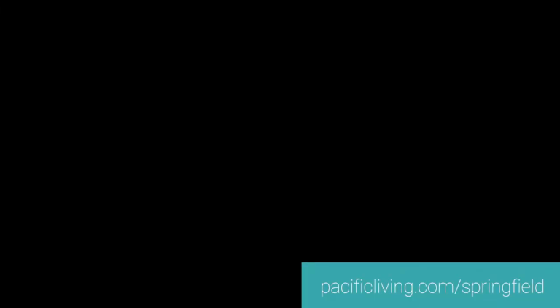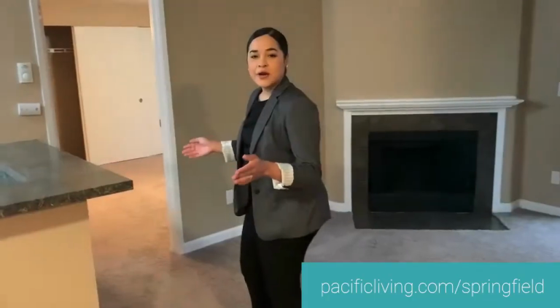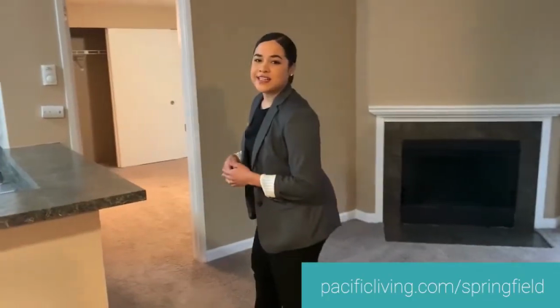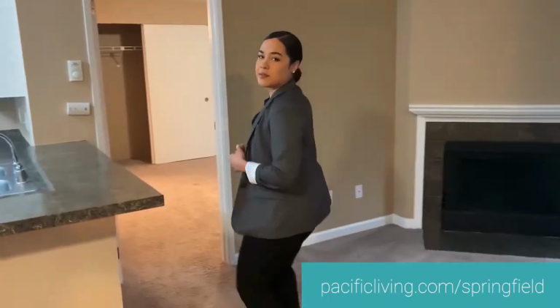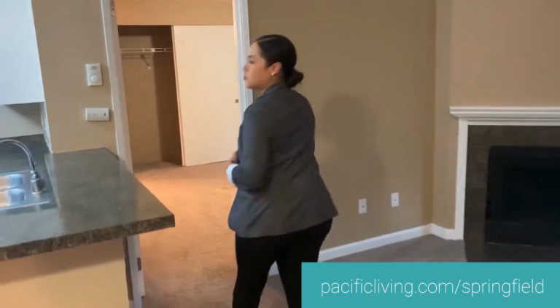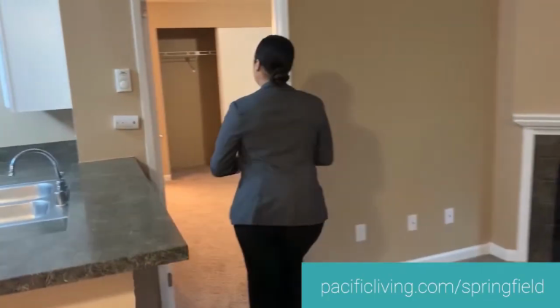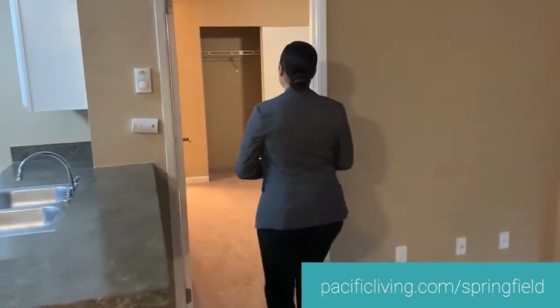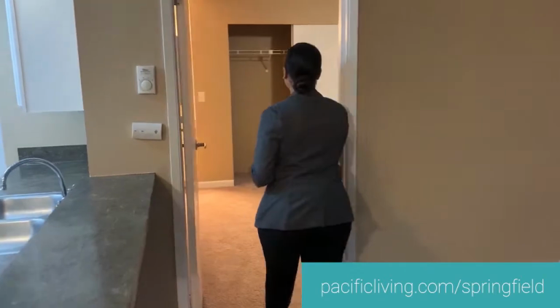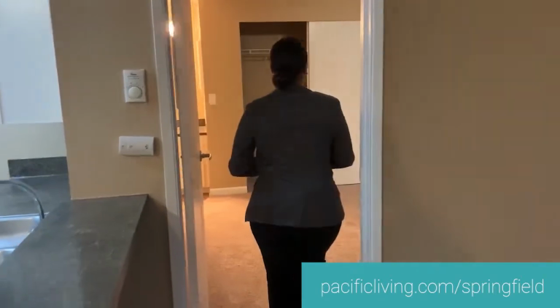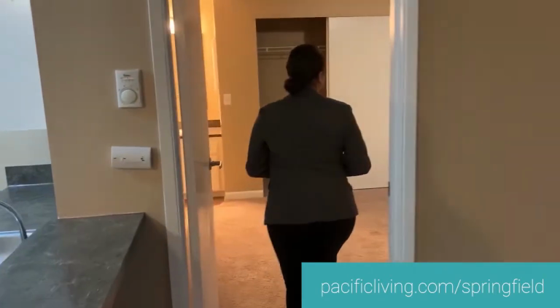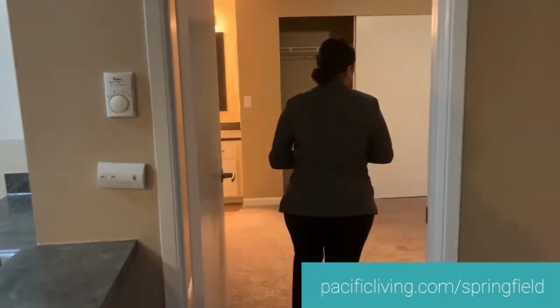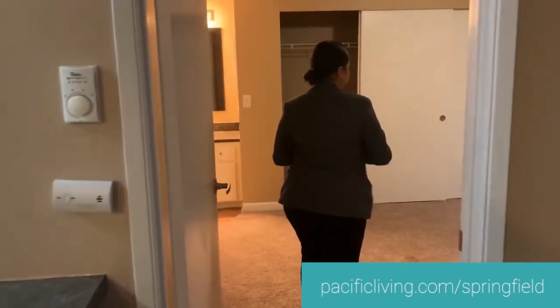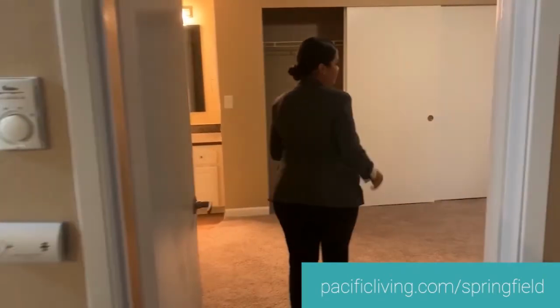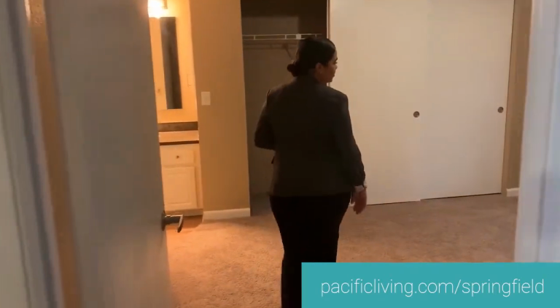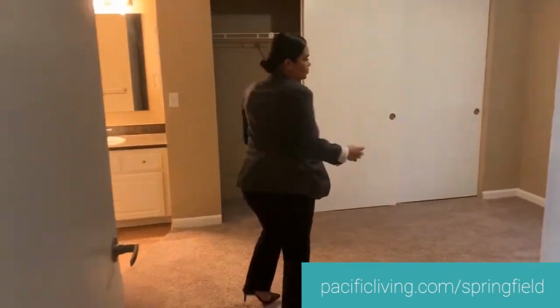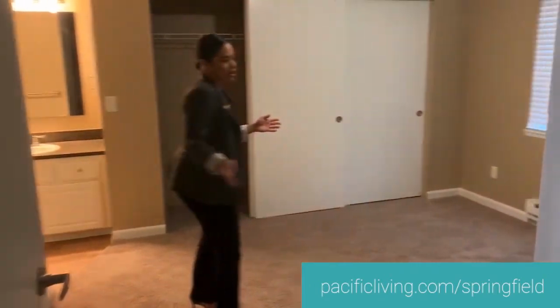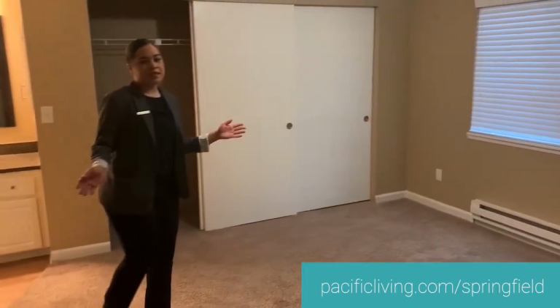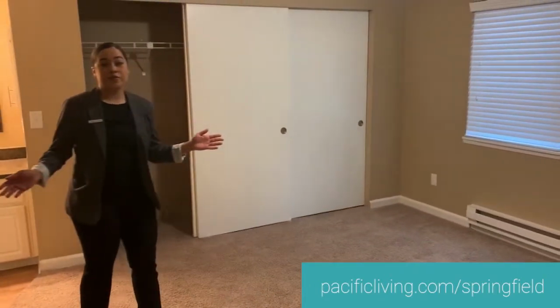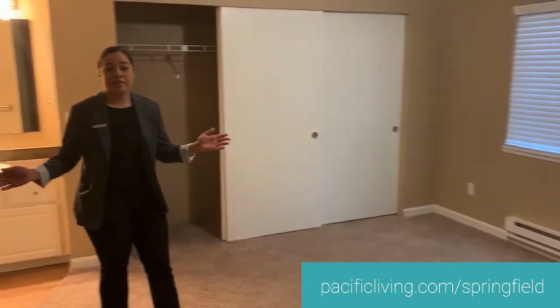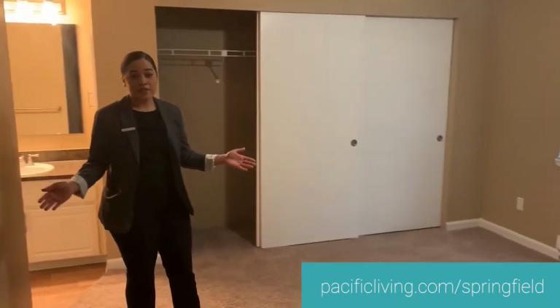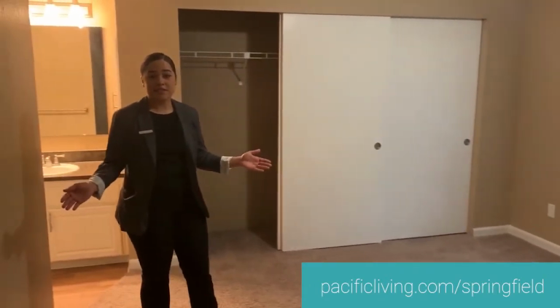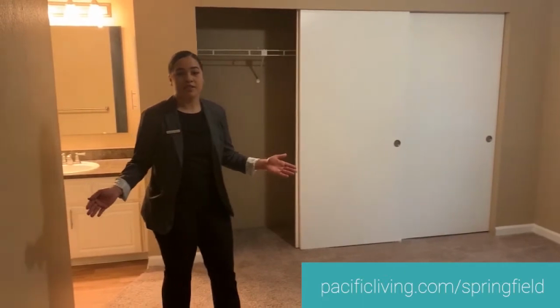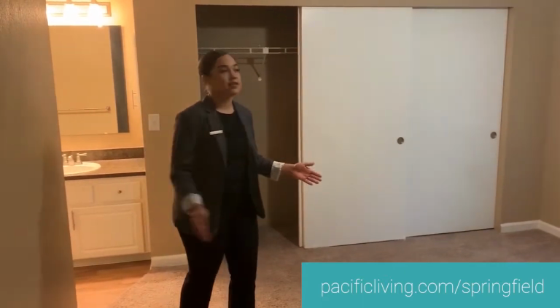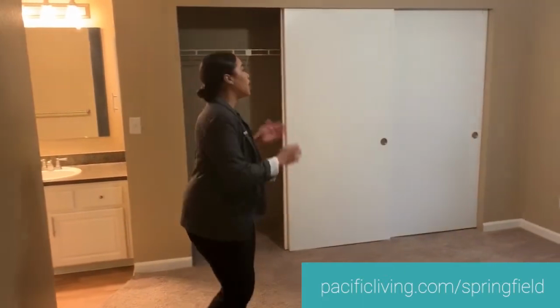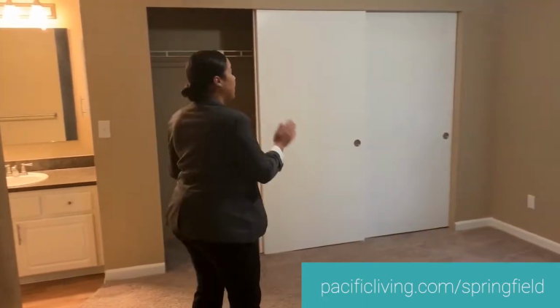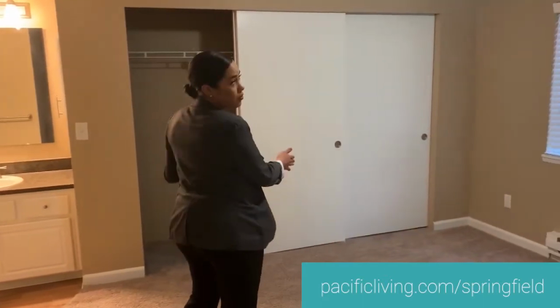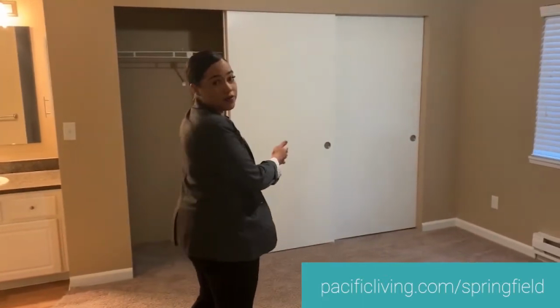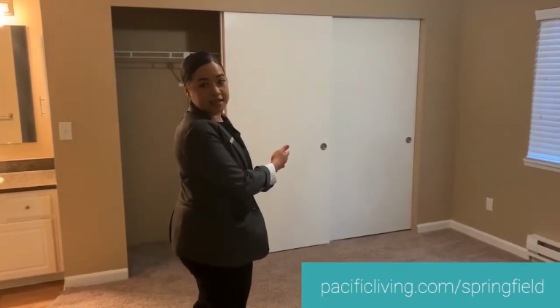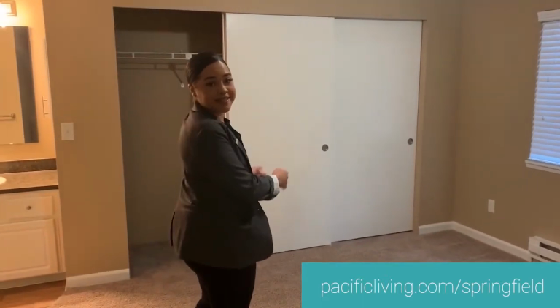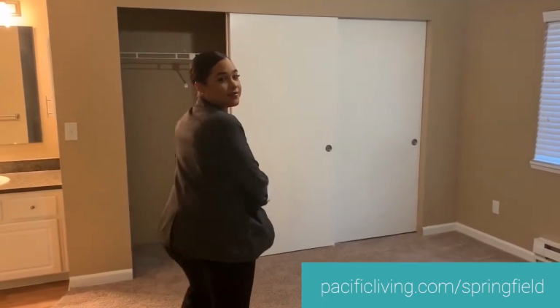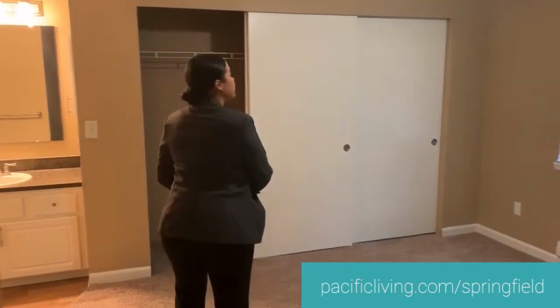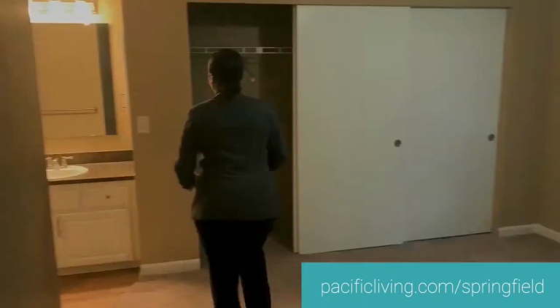Now we're going to take a look at the master bedroom. Our master bedroom is very large and spacious and it has an ample amount of closet space. Here's the bathroom.